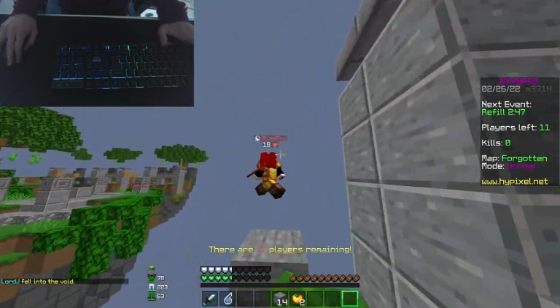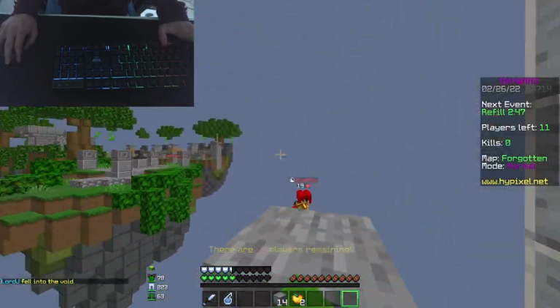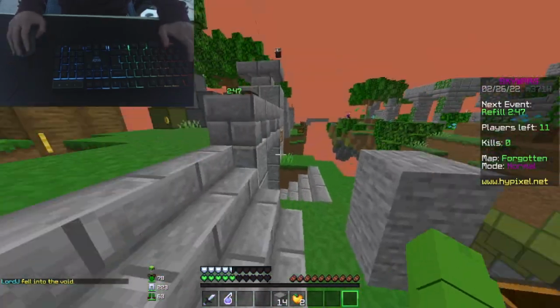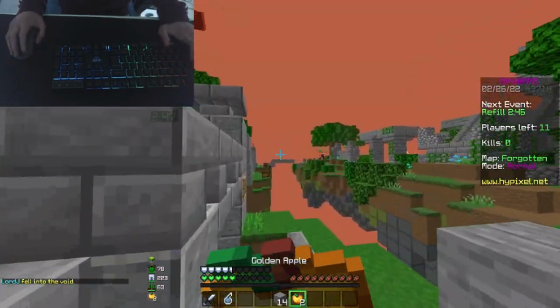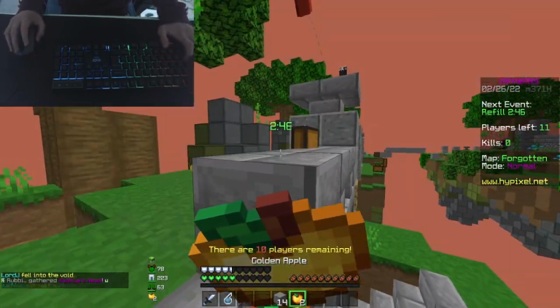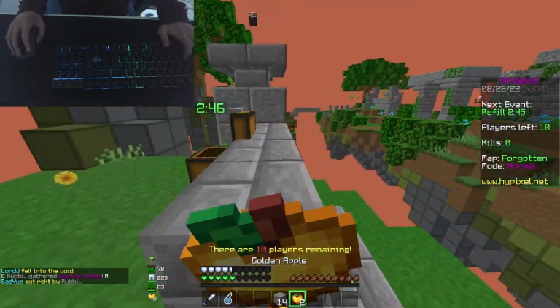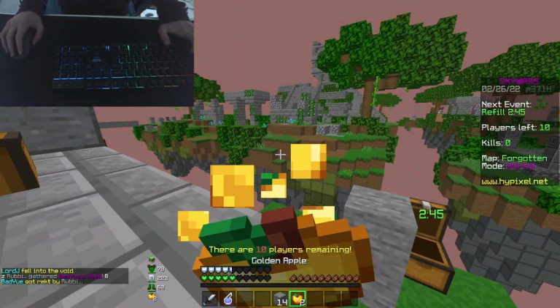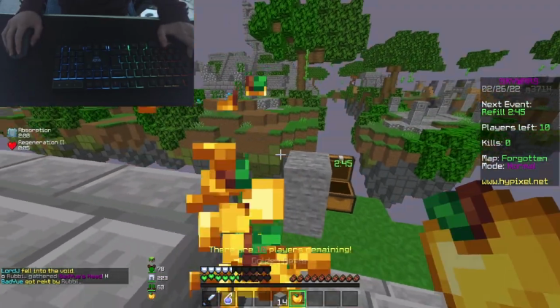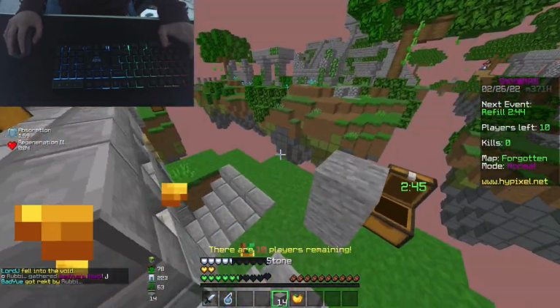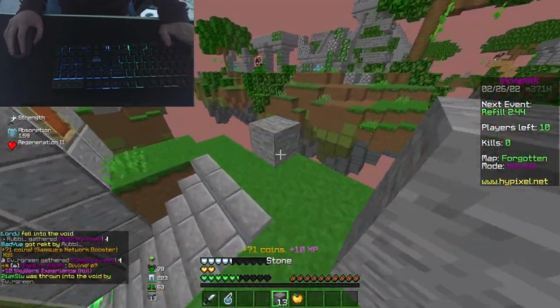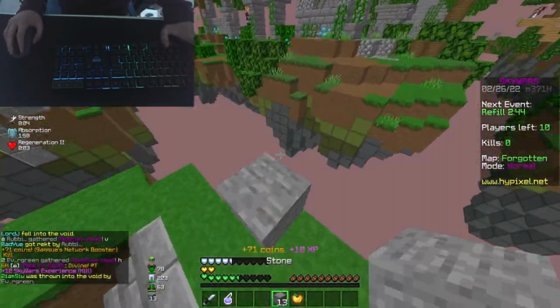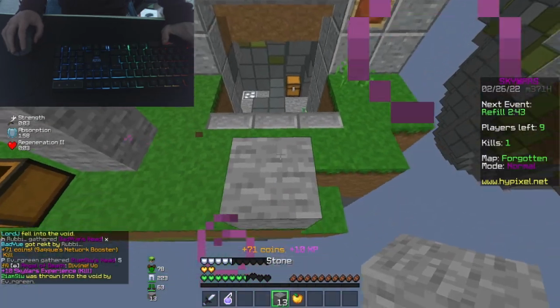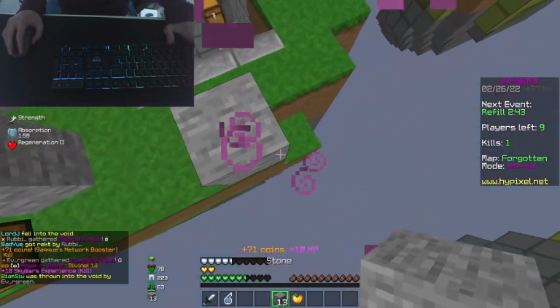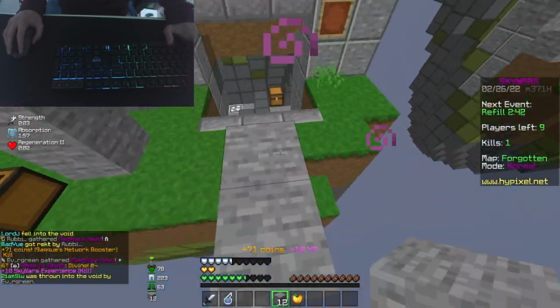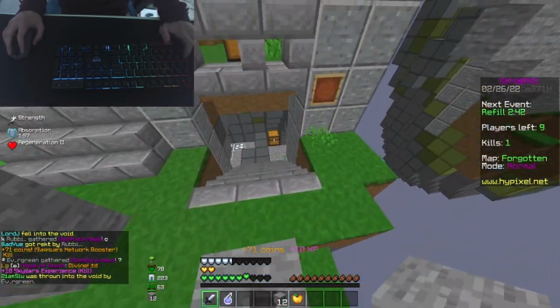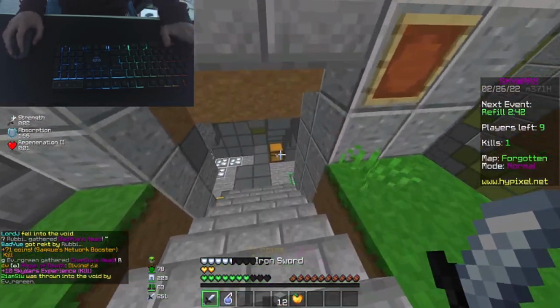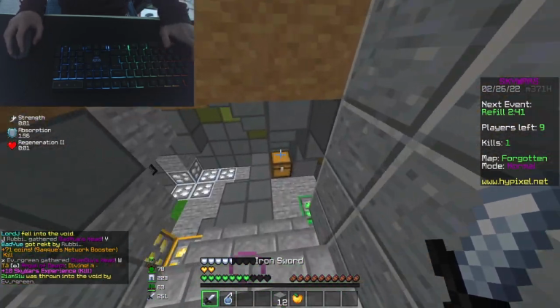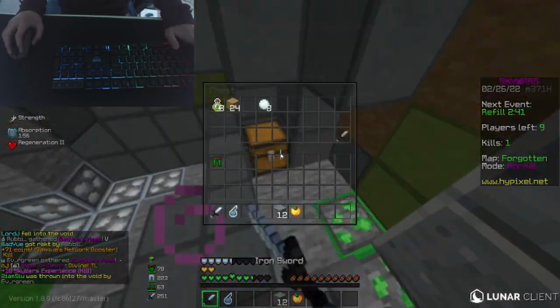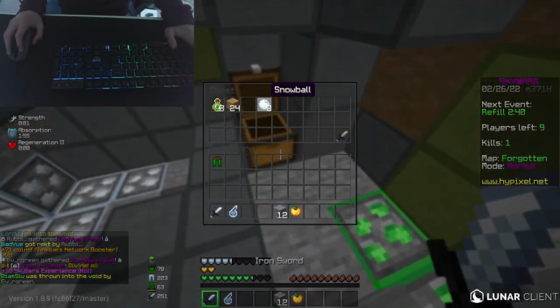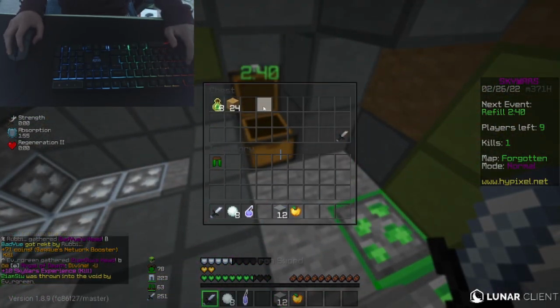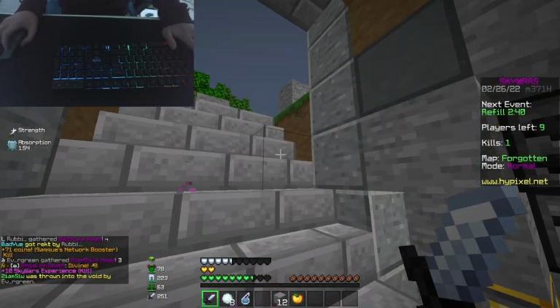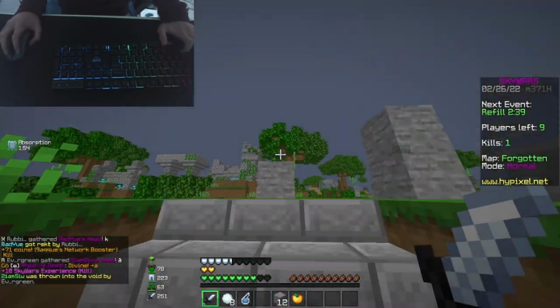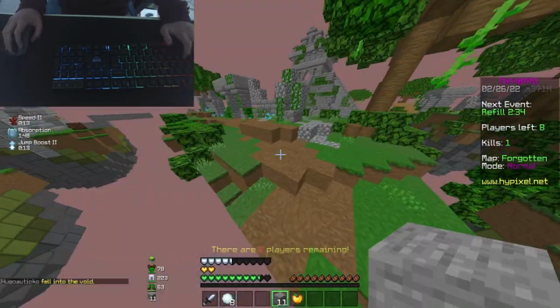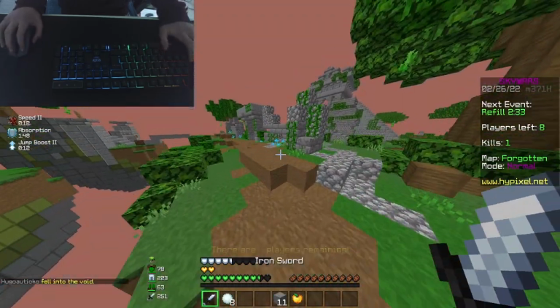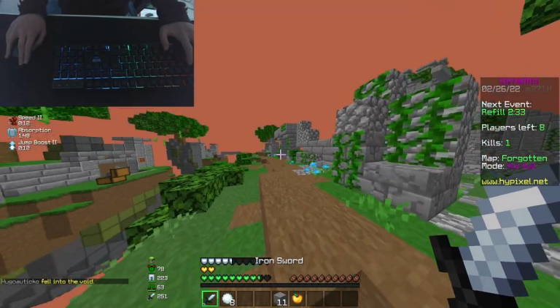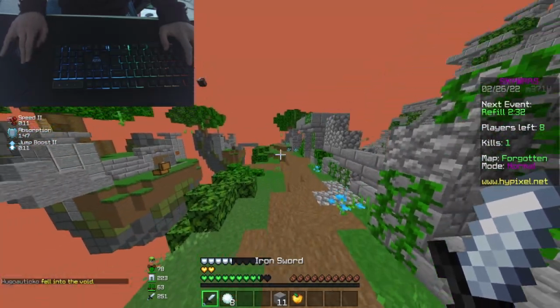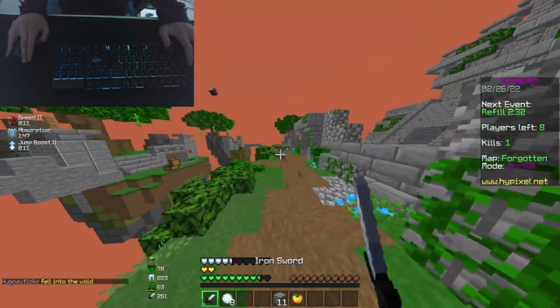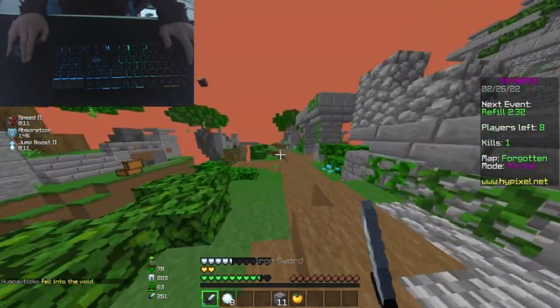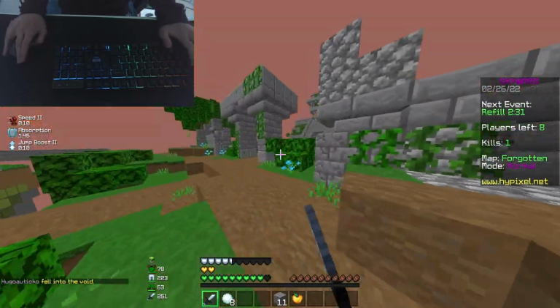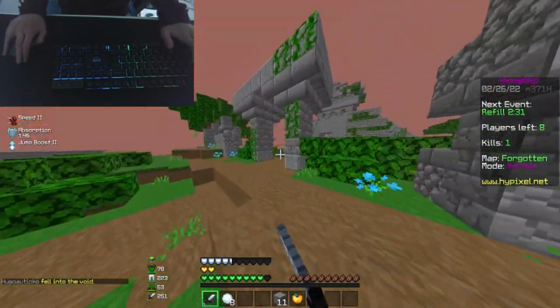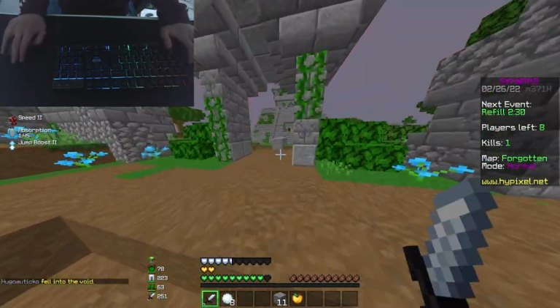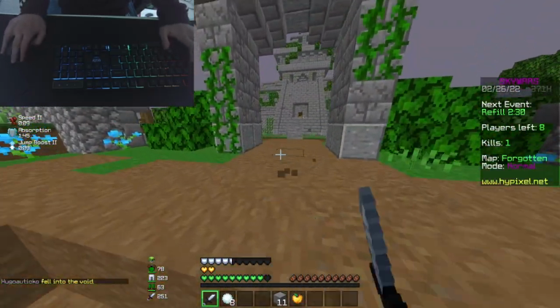Y'all get comboed! Oh my gosh, that guy got destroyed! I didn't even have an item. That guy just got destroyed. This mouse is so good.